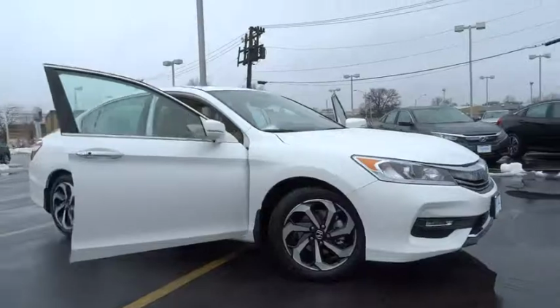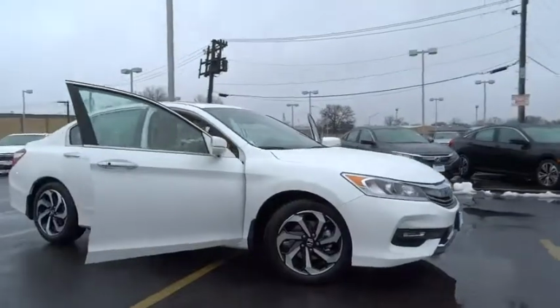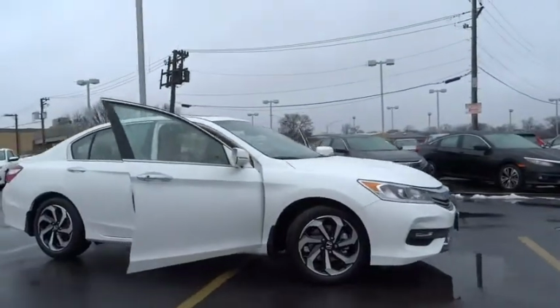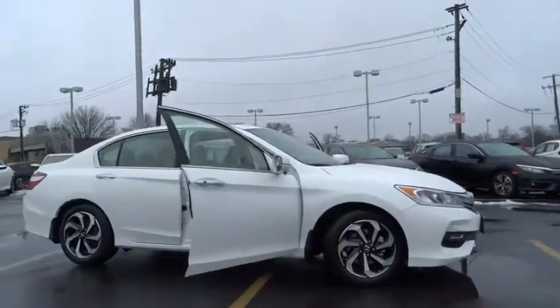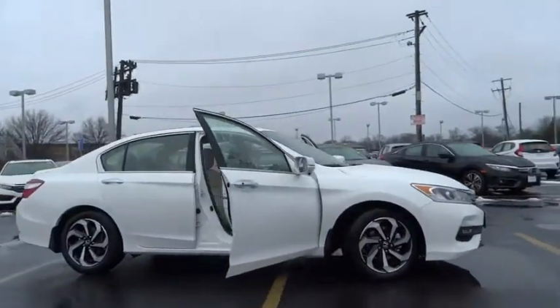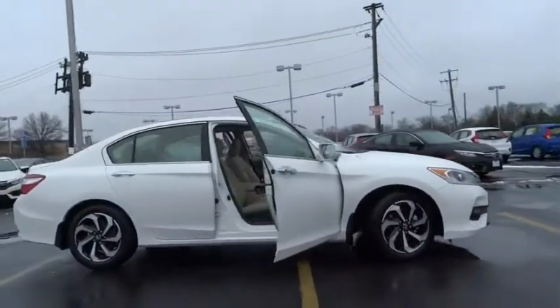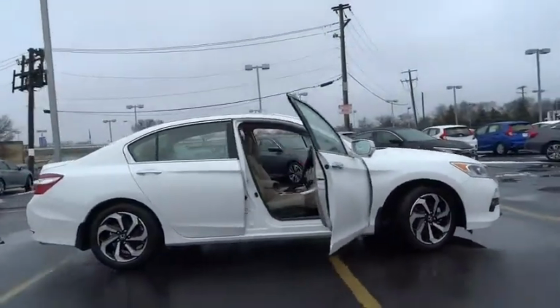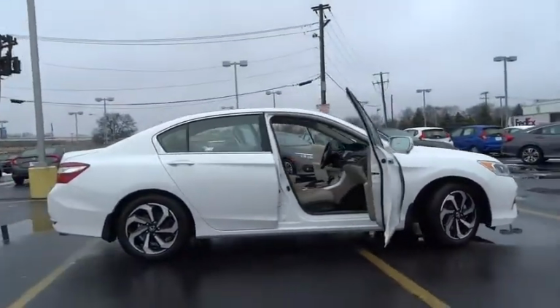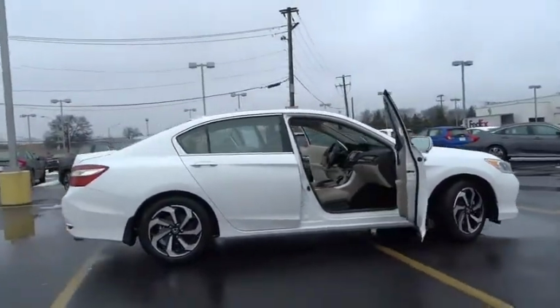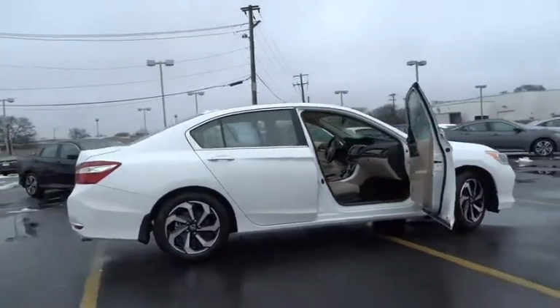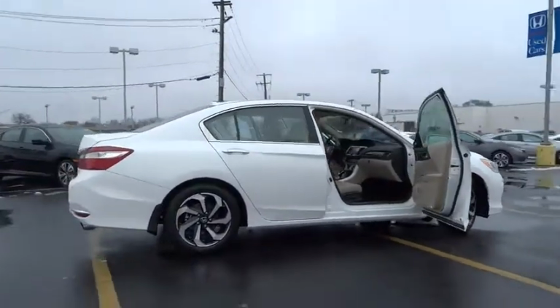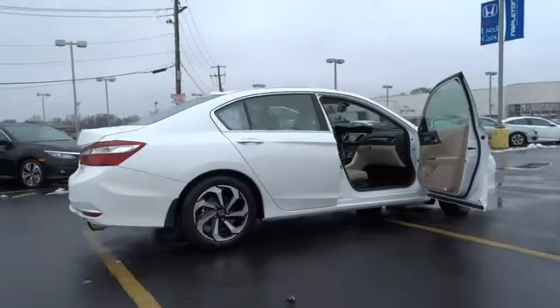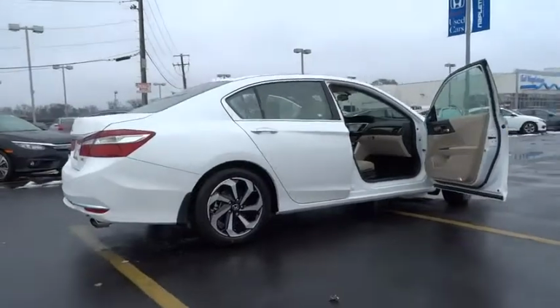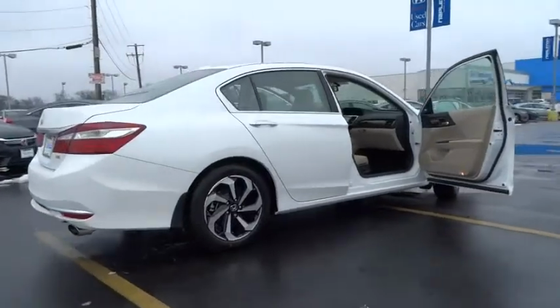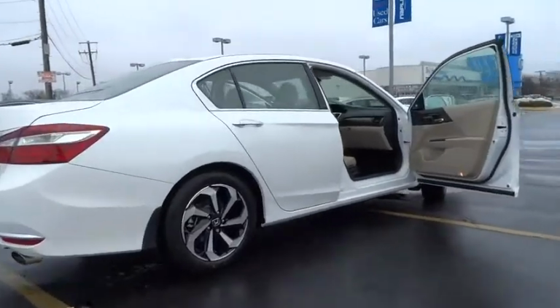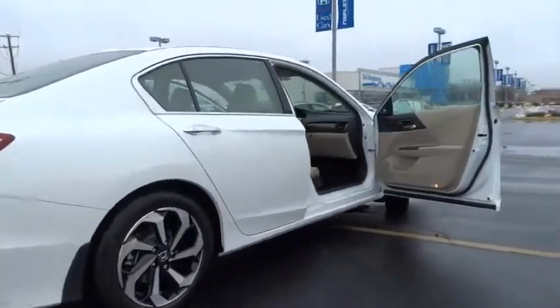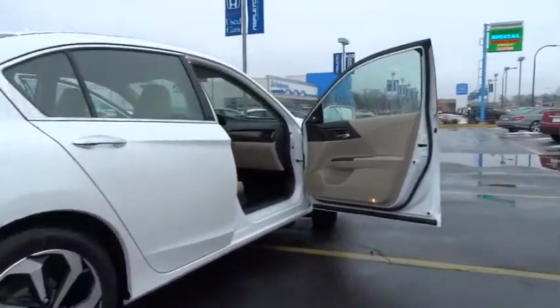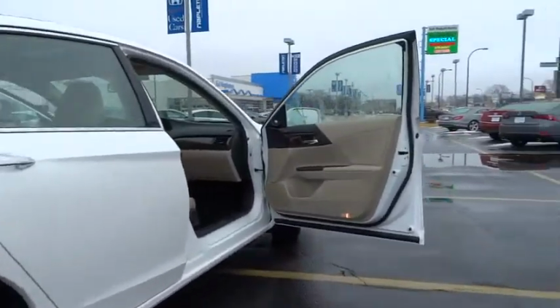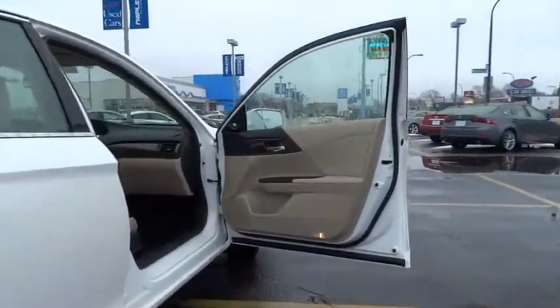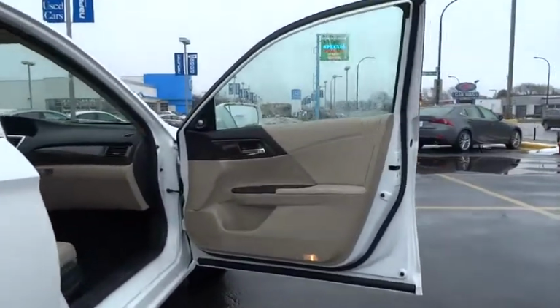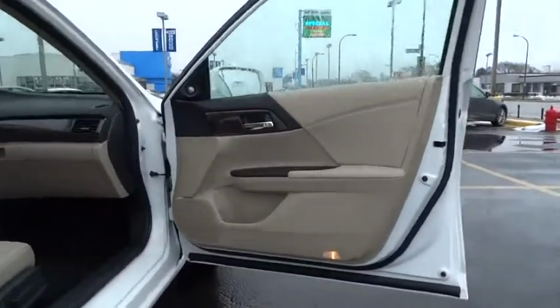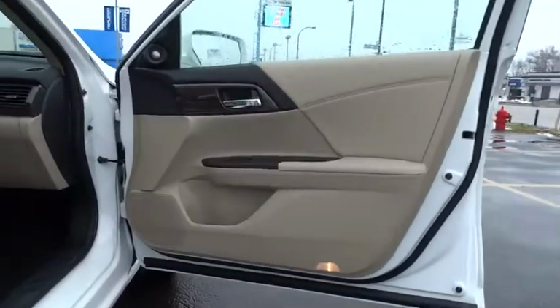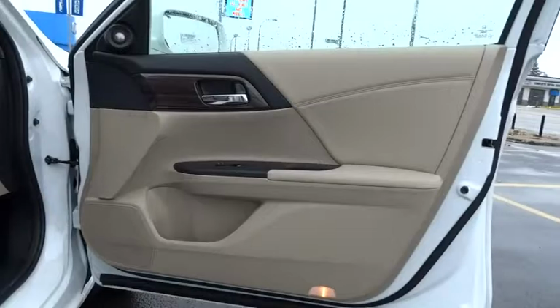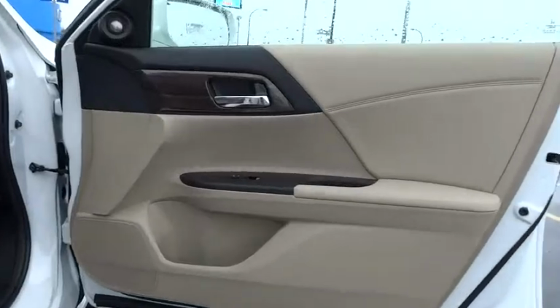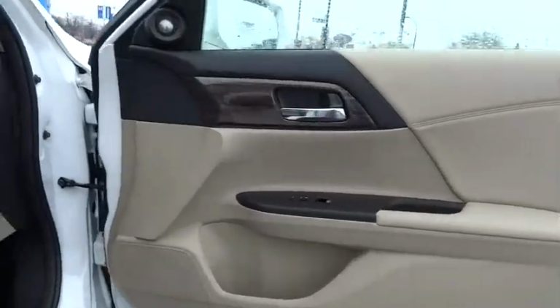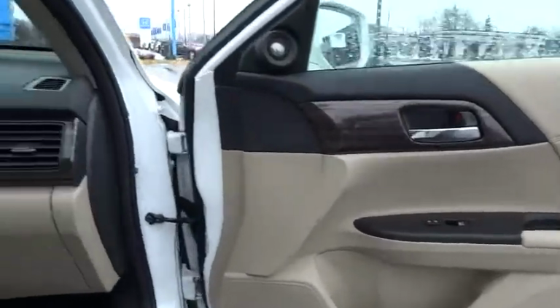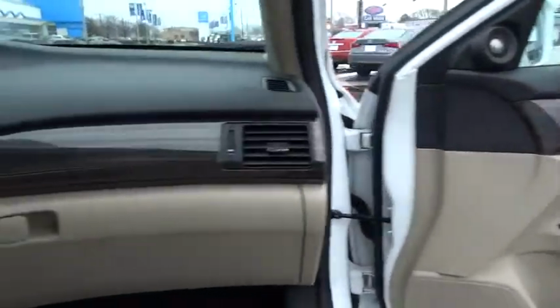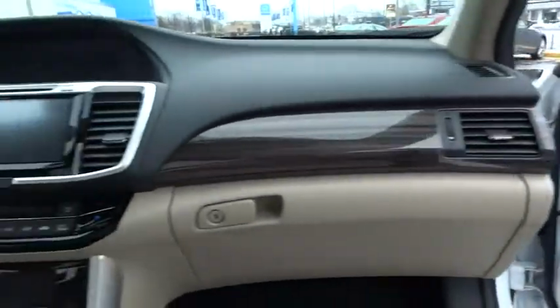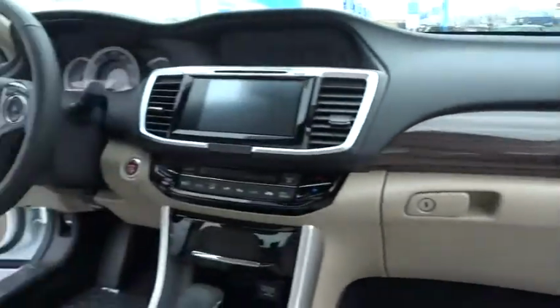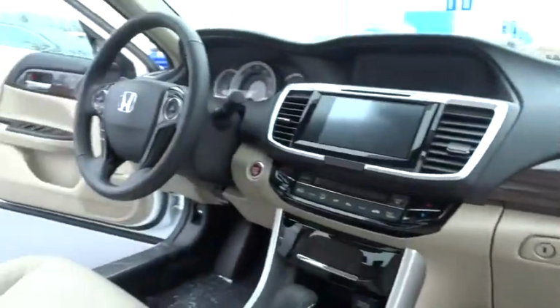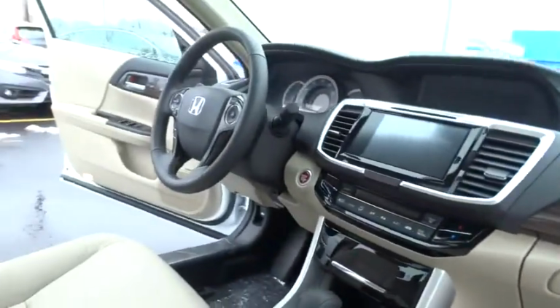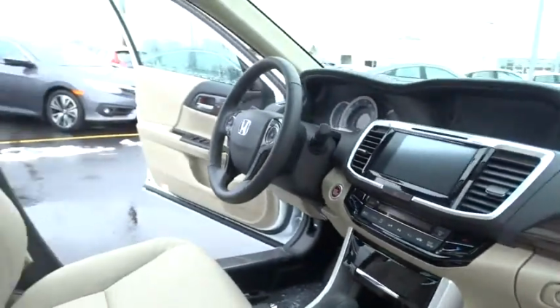2016 Accord — ingeniously simple, yet overflowing with luxury and technological creativity. All that and more in the Accord. This vehicle has less than 100 miles. Here are some of this vehicle's great options.